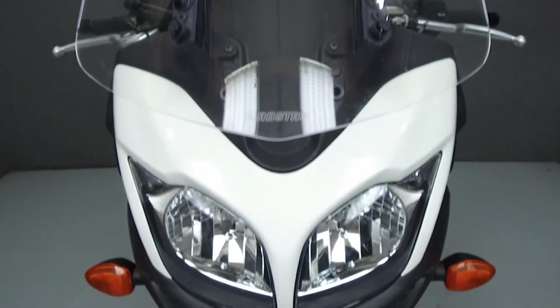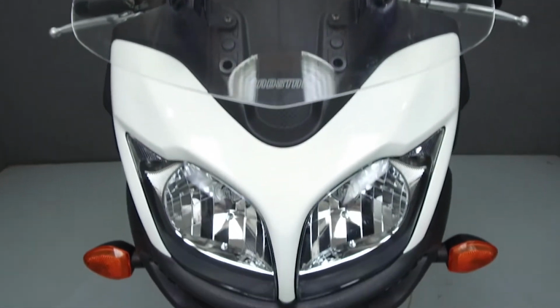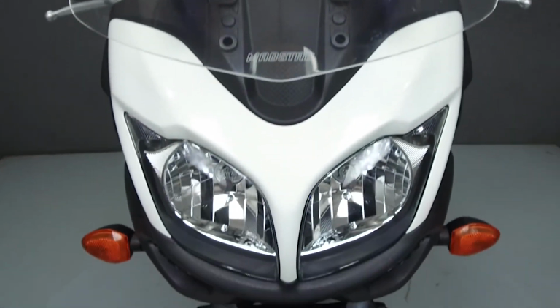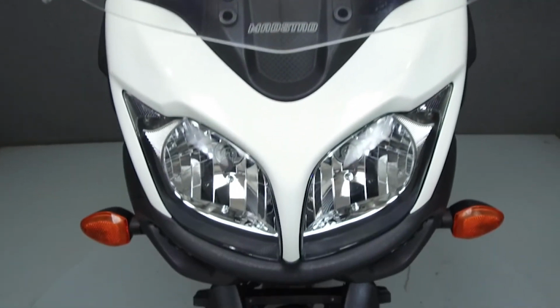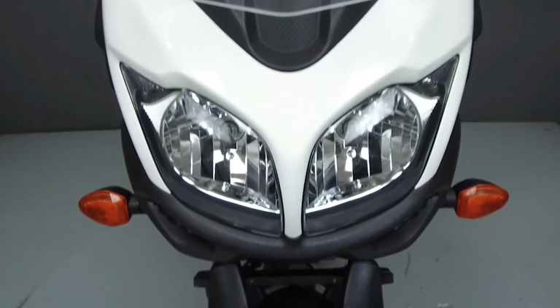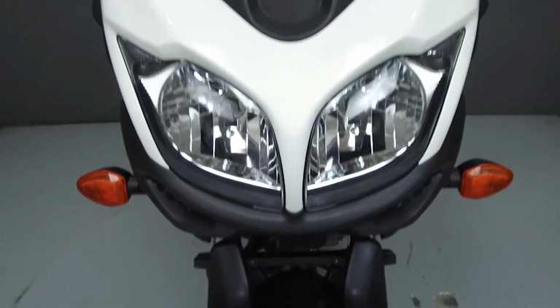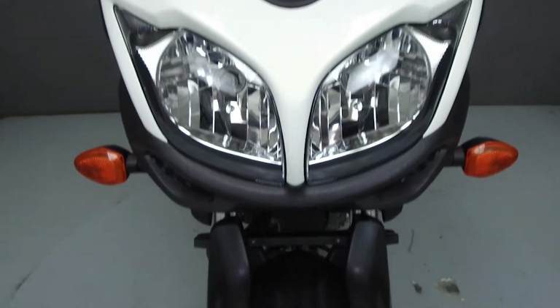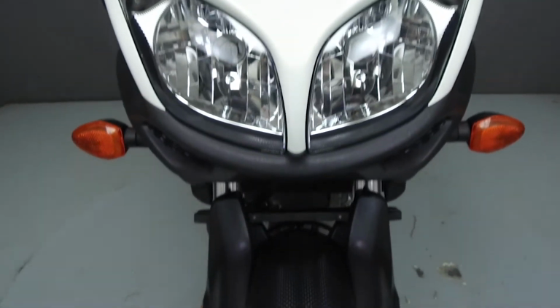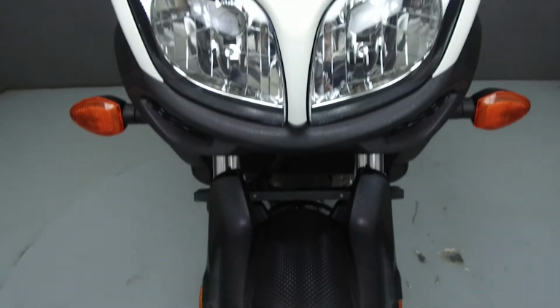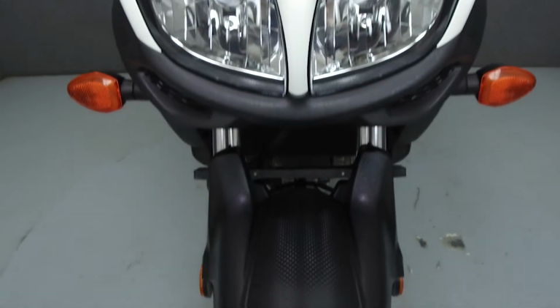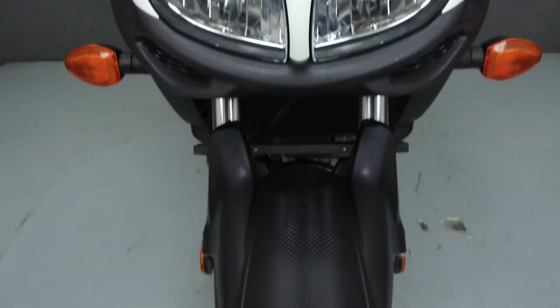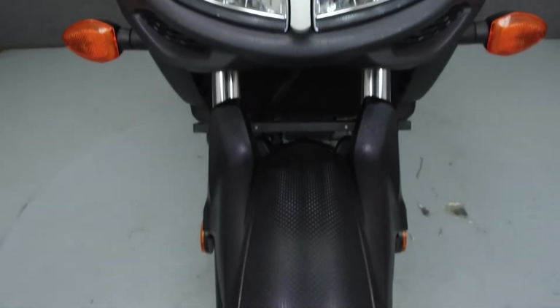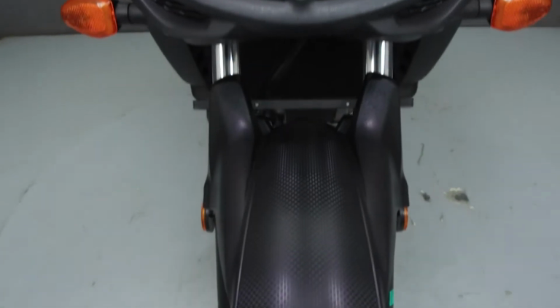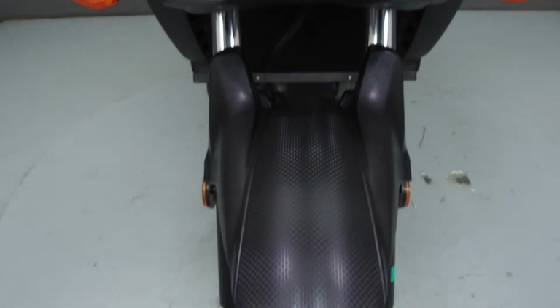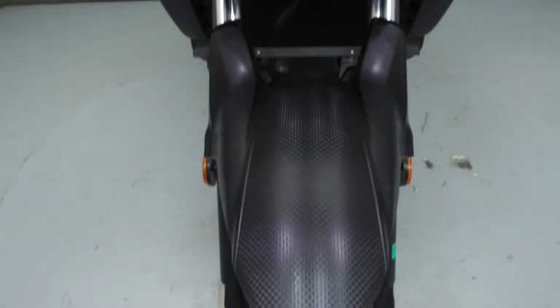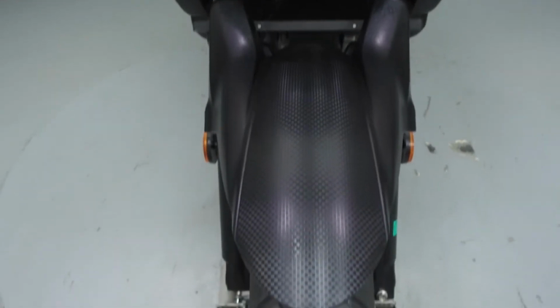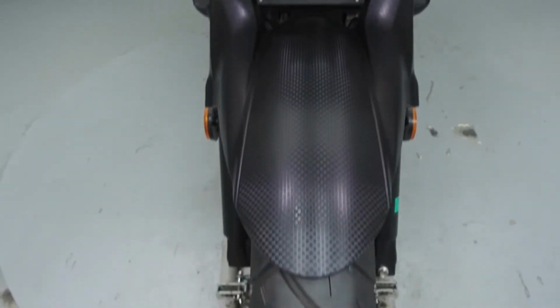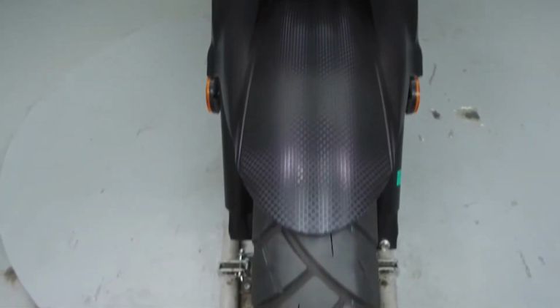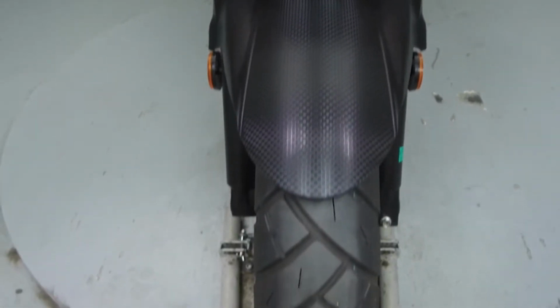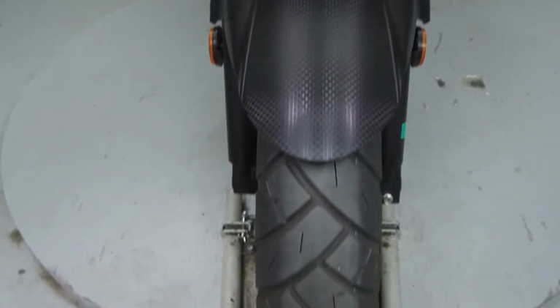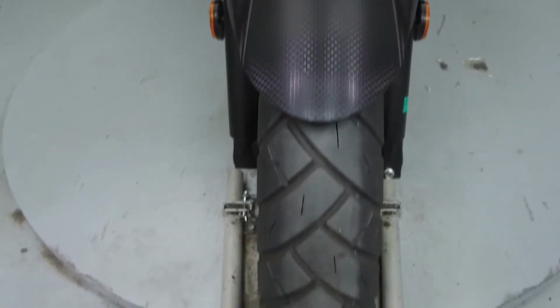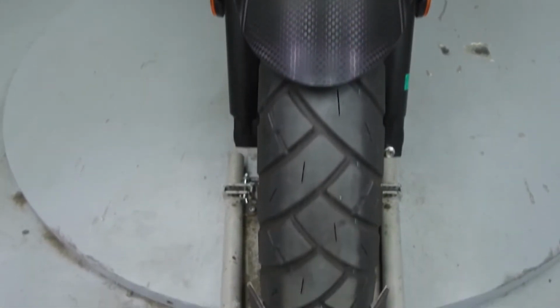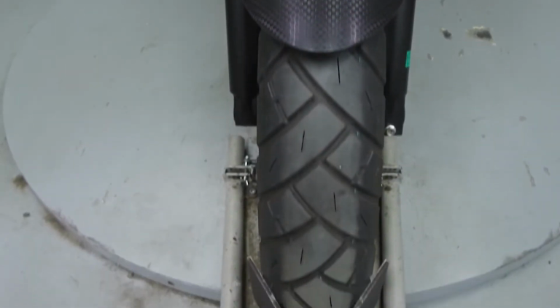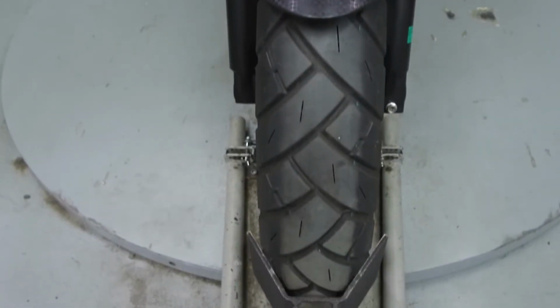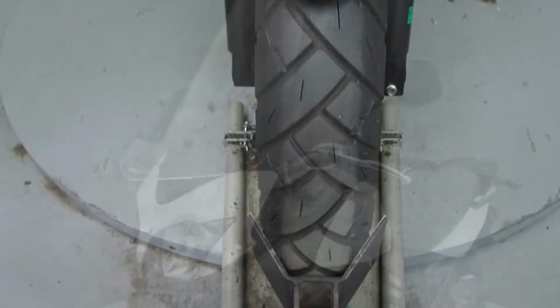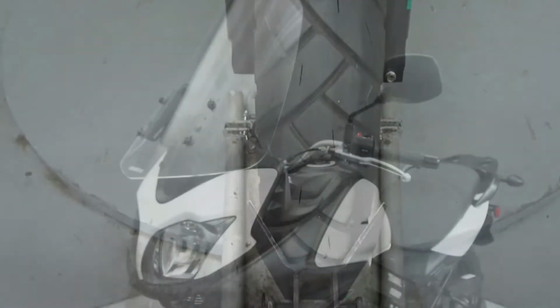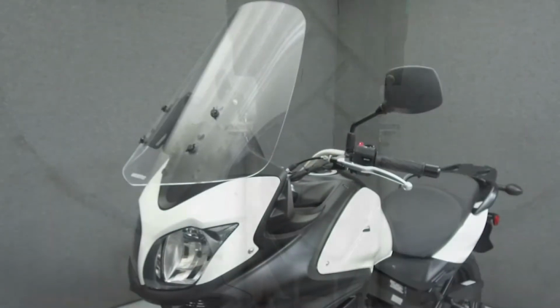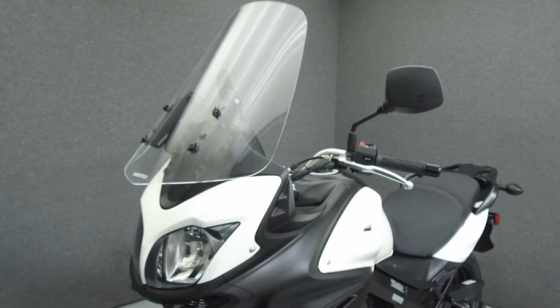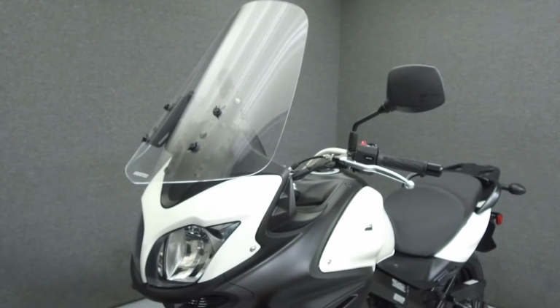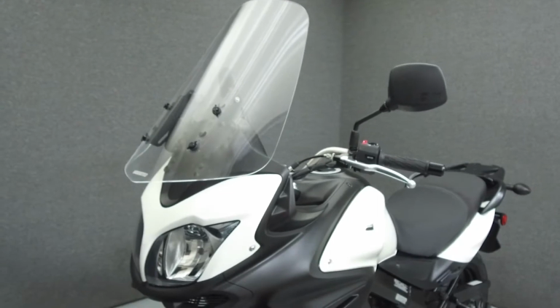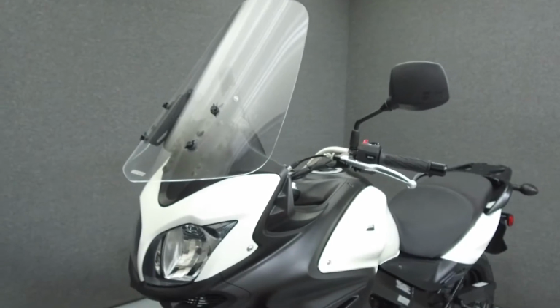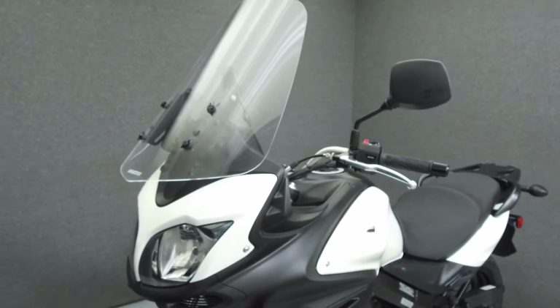This bike comes equipped with ABS and an onboard computer. It has been upgraded with a Mad Stad windshield, a center stand, and a fork brace.